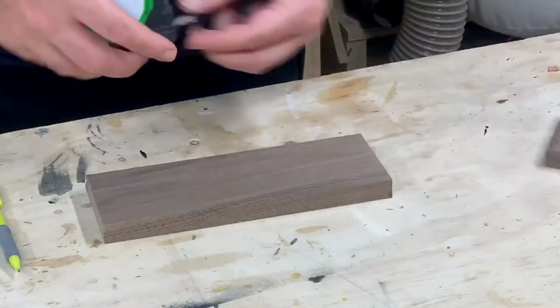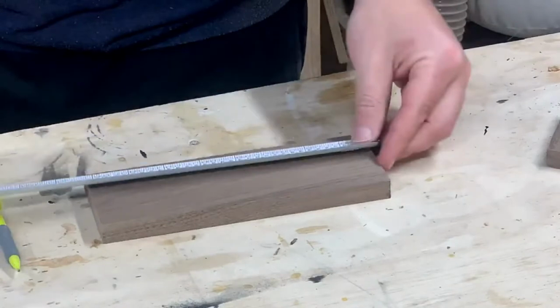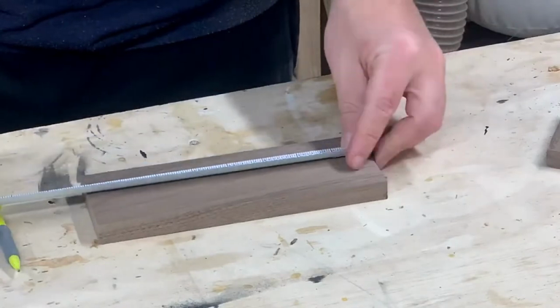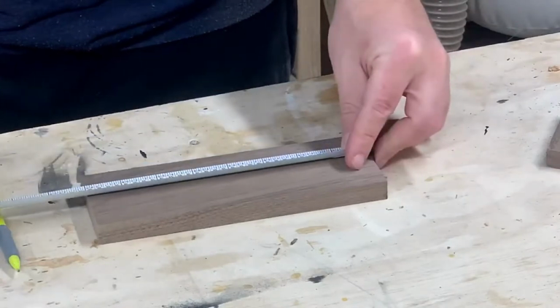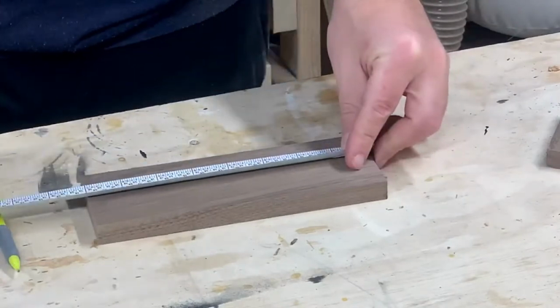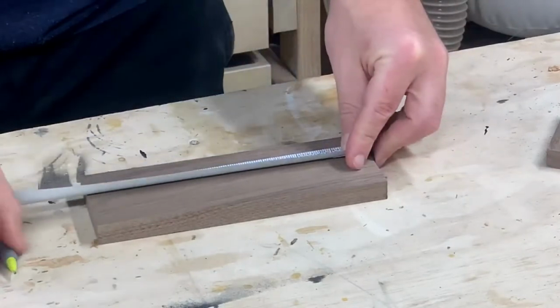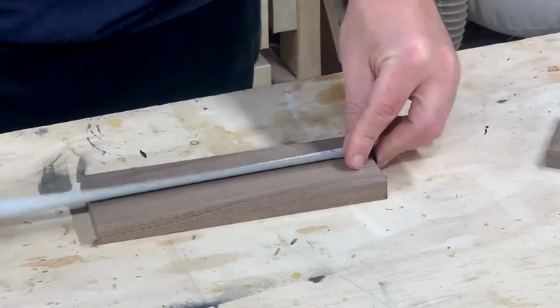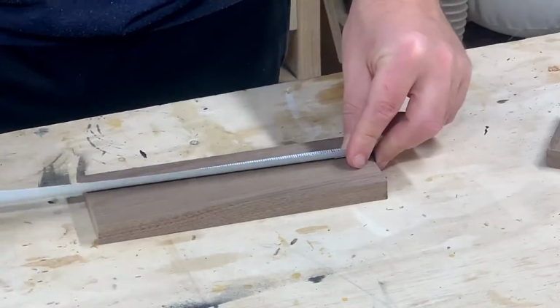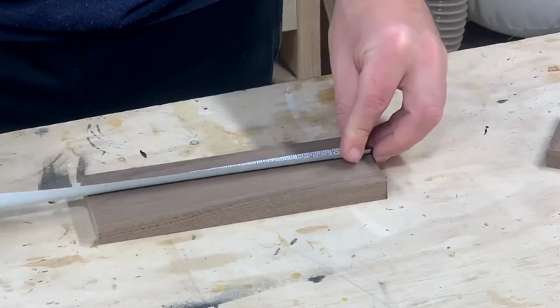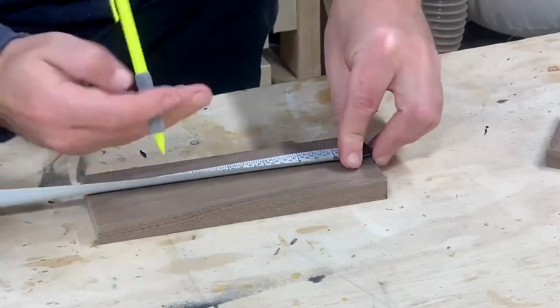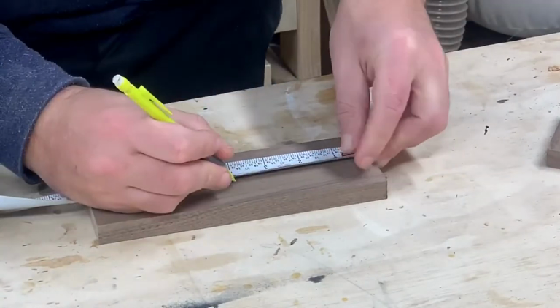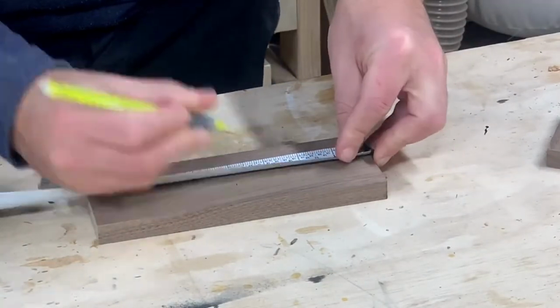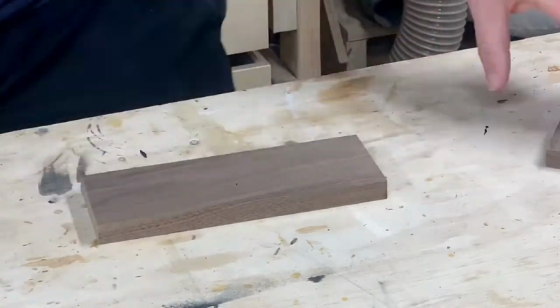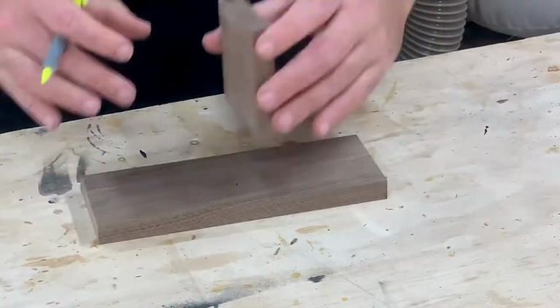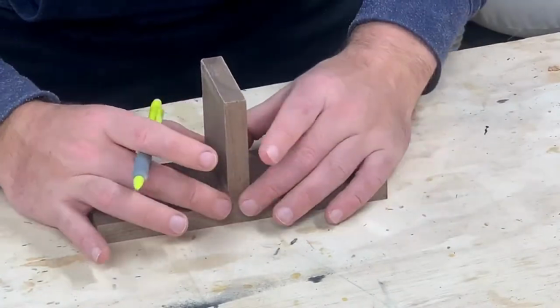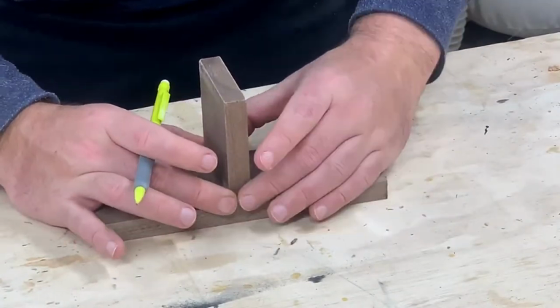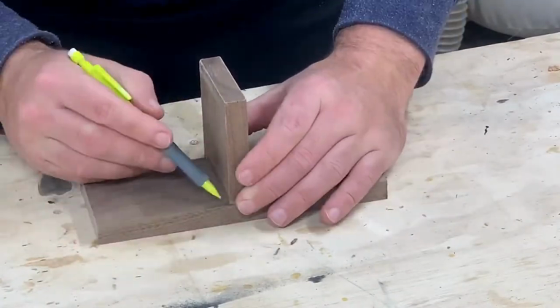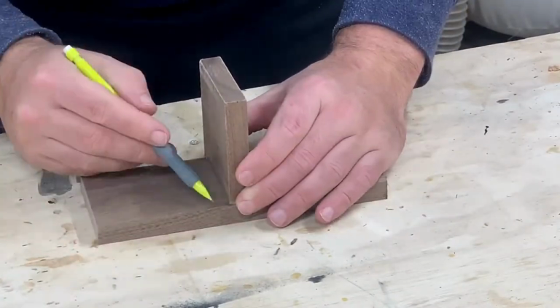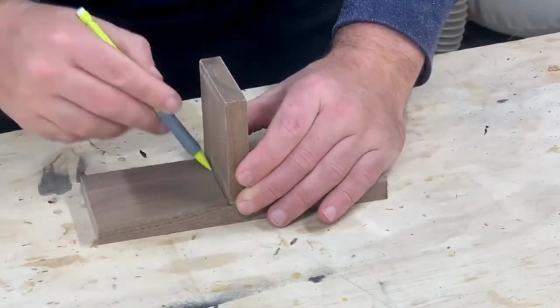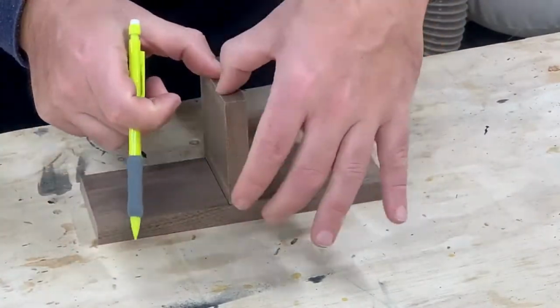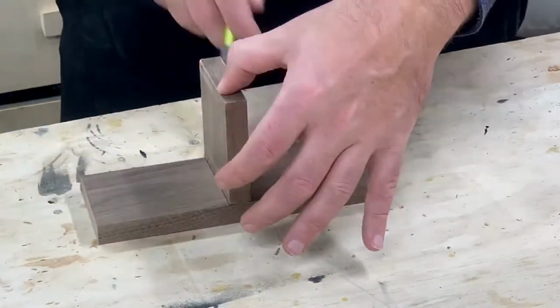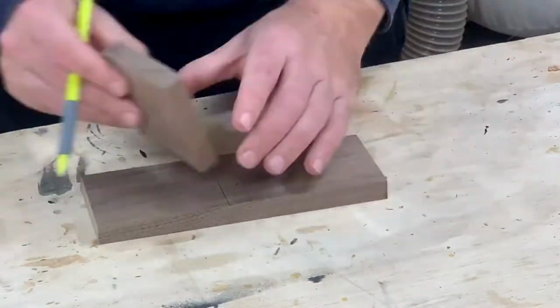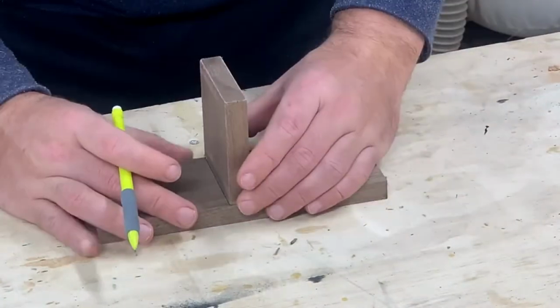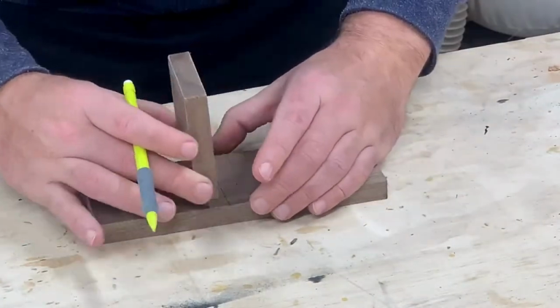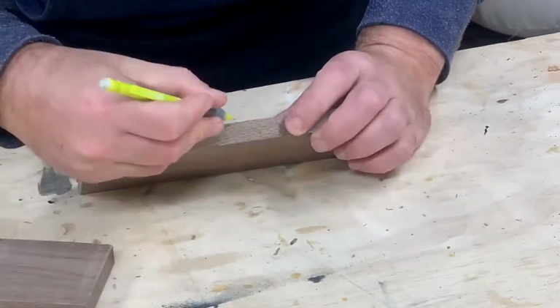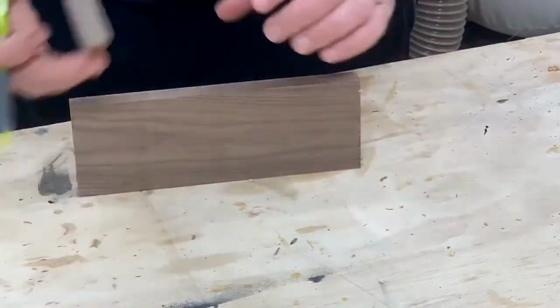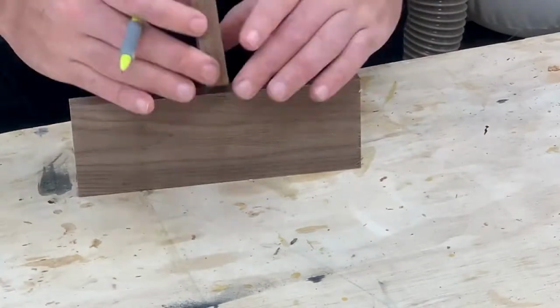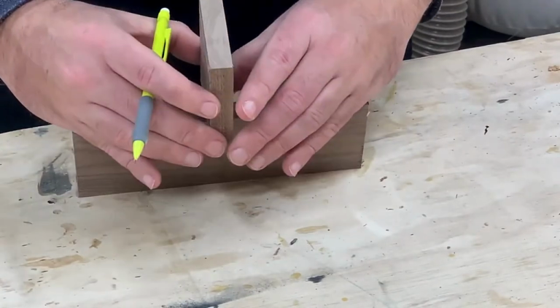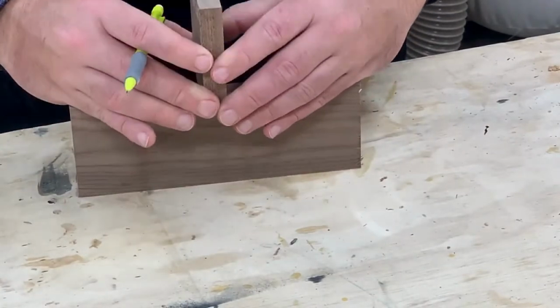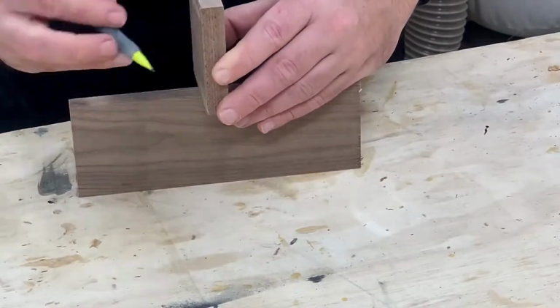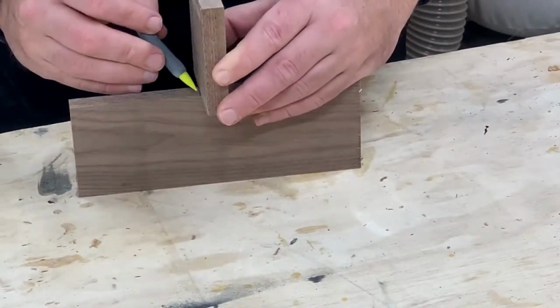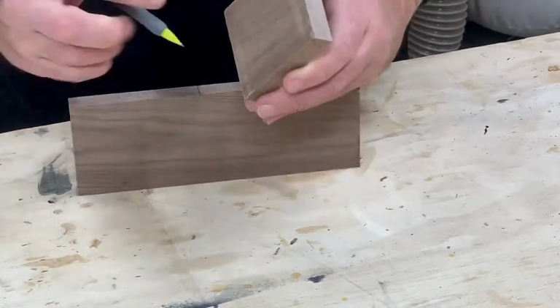Then I cut it into about an eight inch piece and a three and a quarter inch piece, both three inches wide. I'm going to attach the middle section with a dado, so I marked the midpoint and made a rough estimate of where I want to cut the dado.